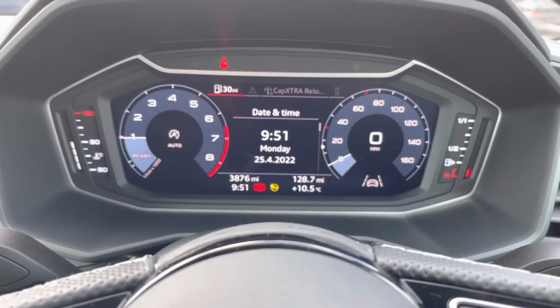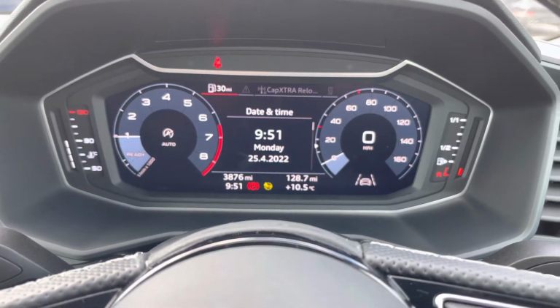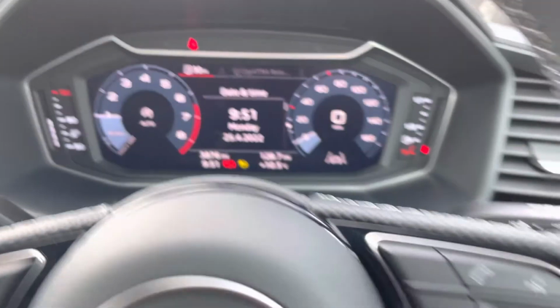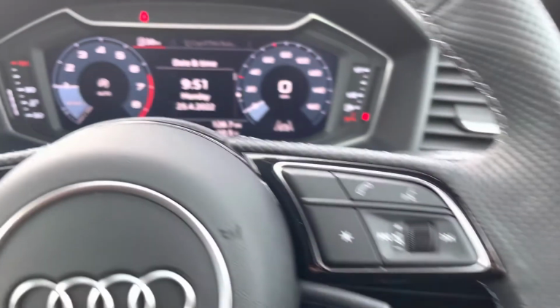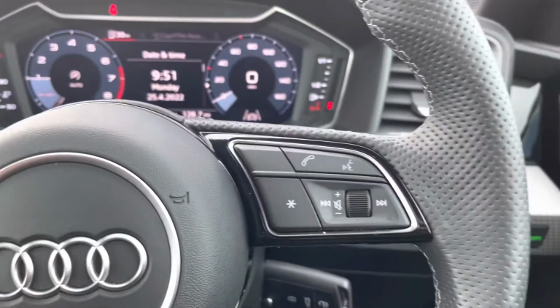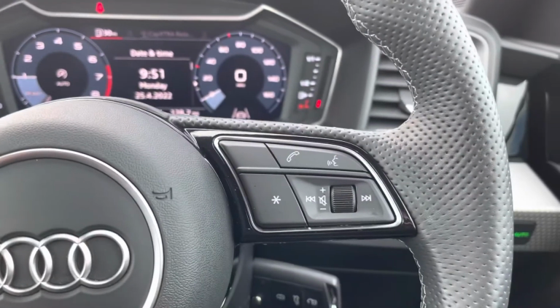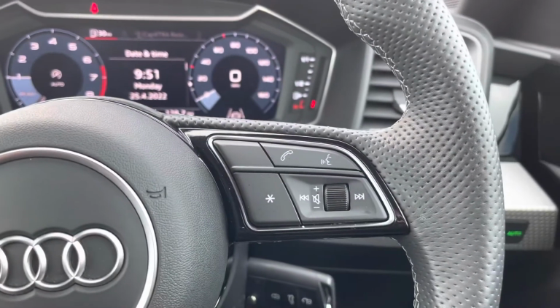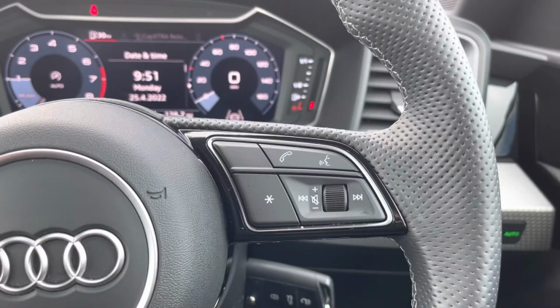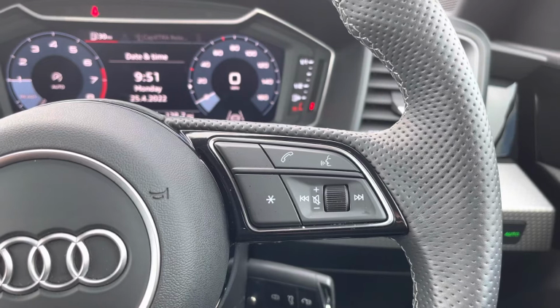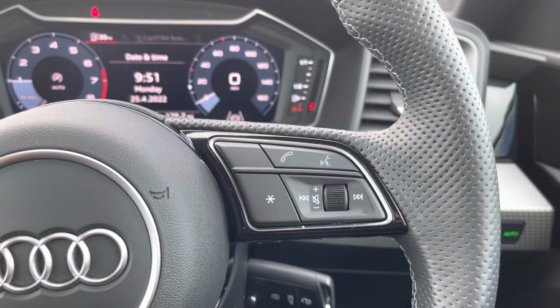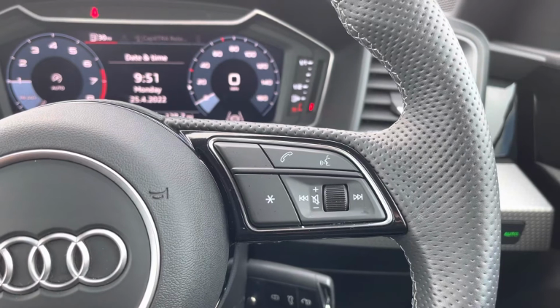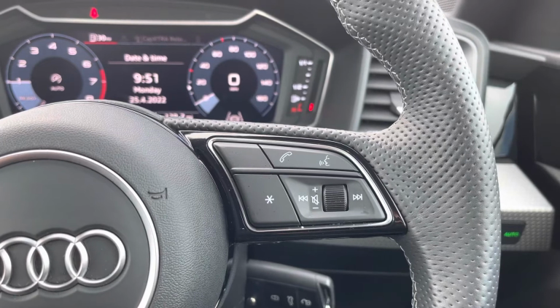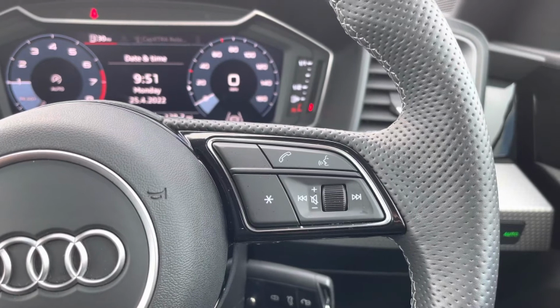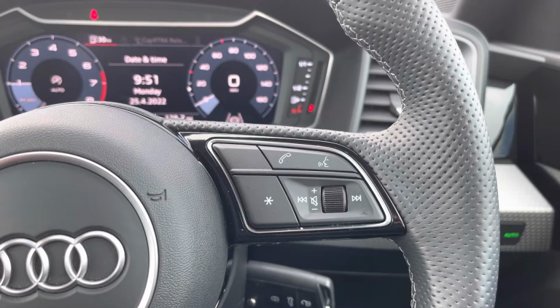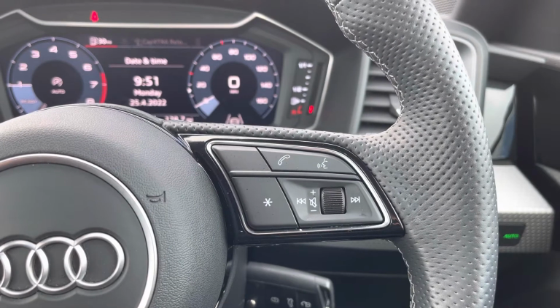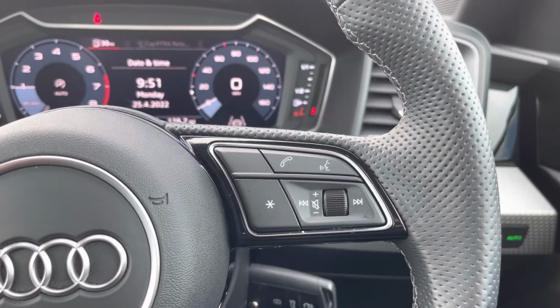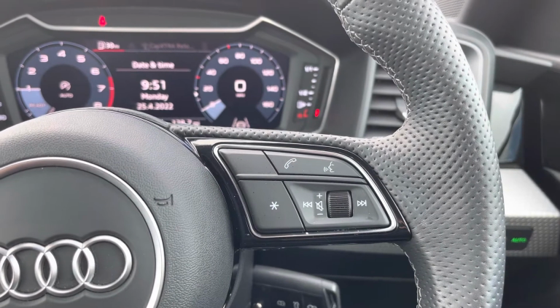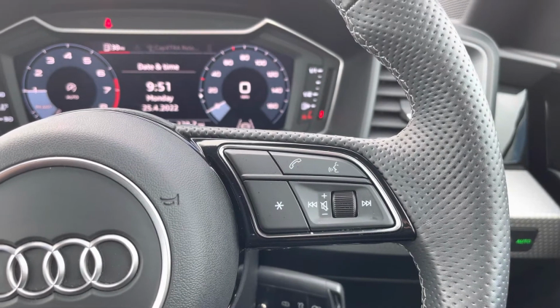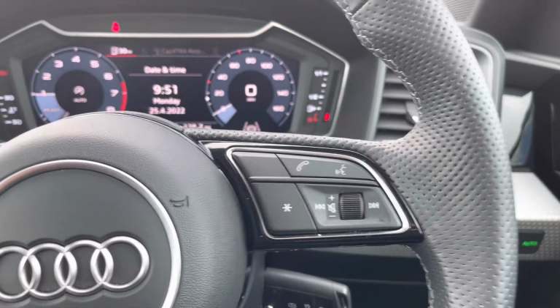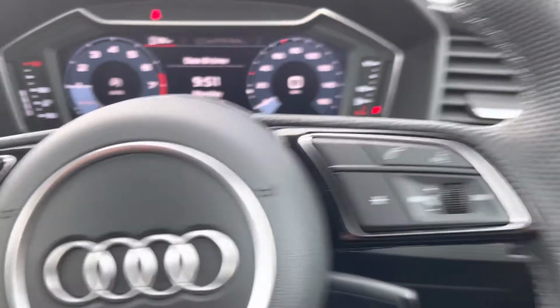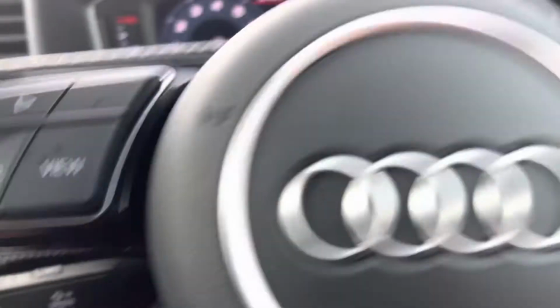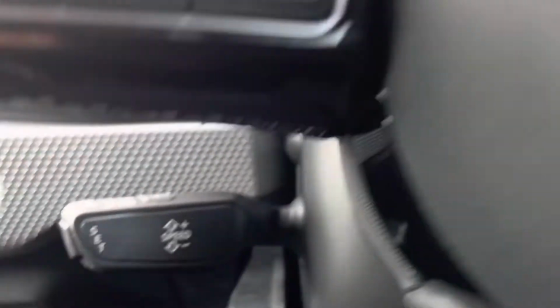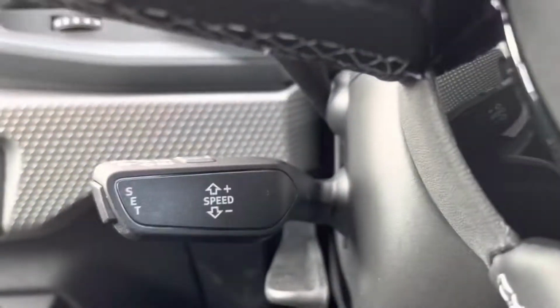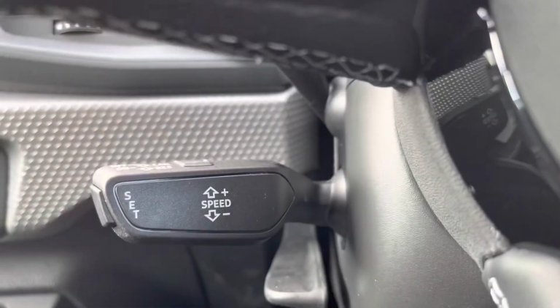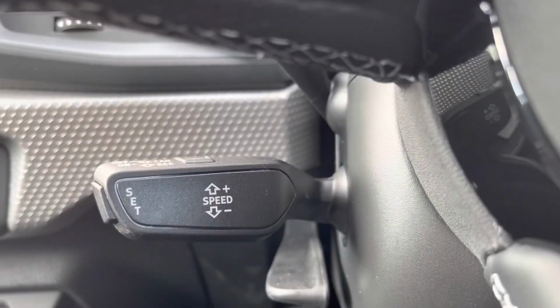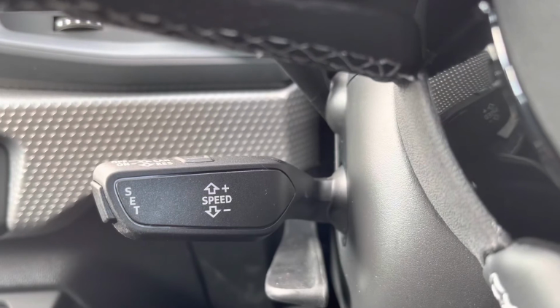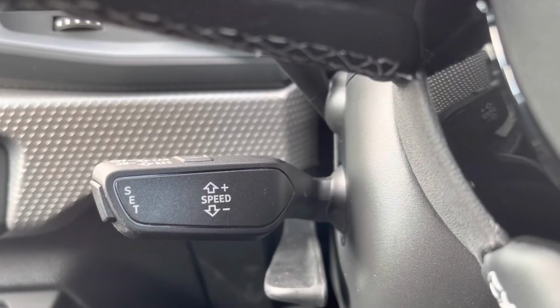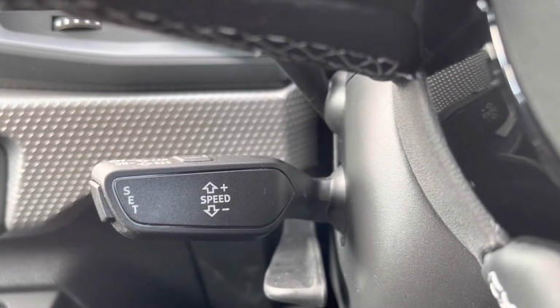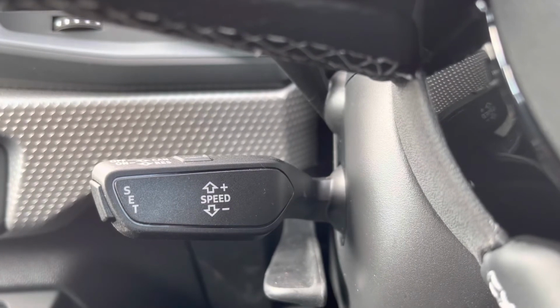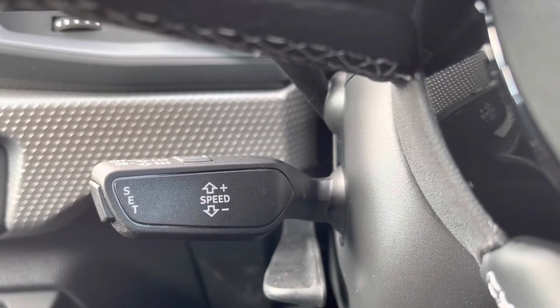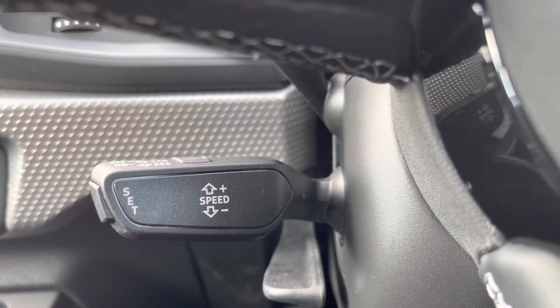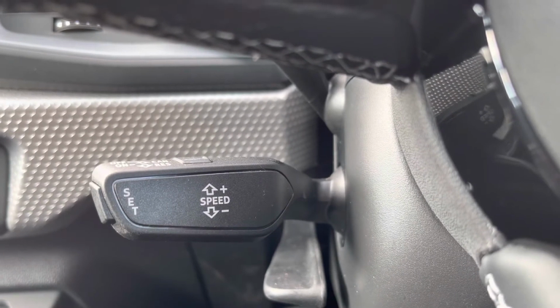The steering wheel controls also allow you to use the voice control system as well as turn the volume up and down. The vehicle also comes with cruise control, which is perfect for those longer motorway drives.